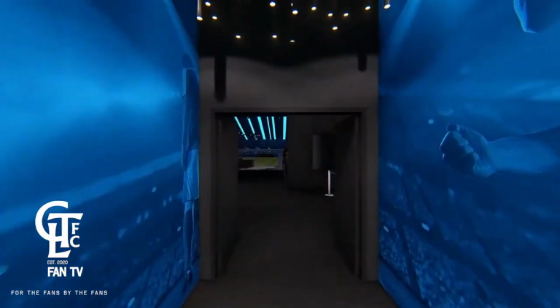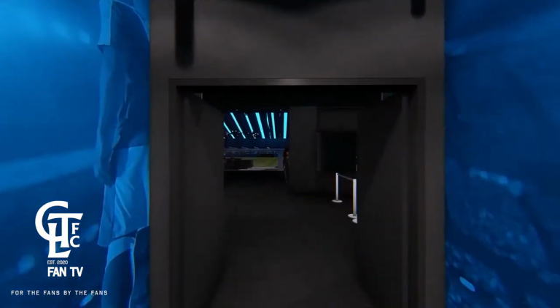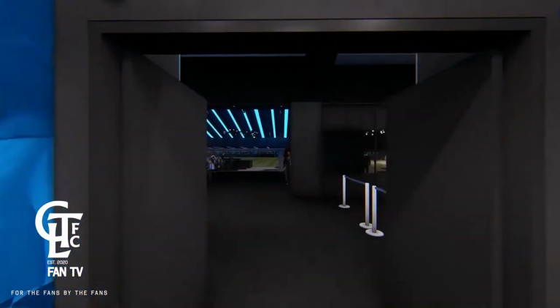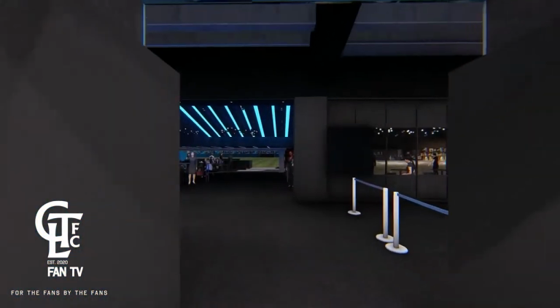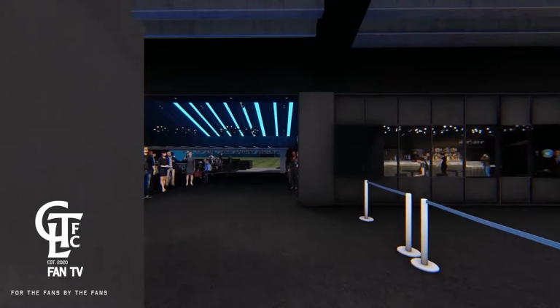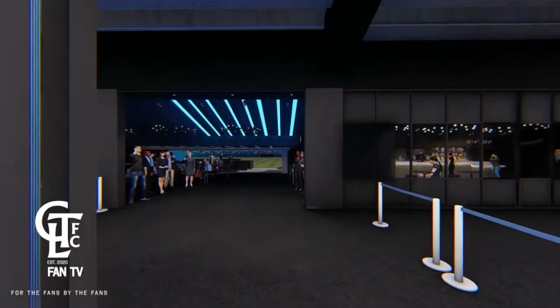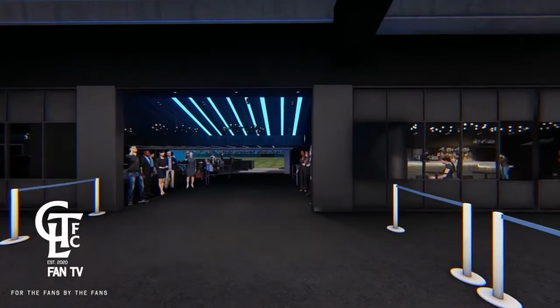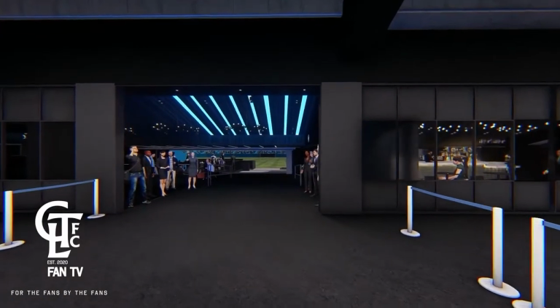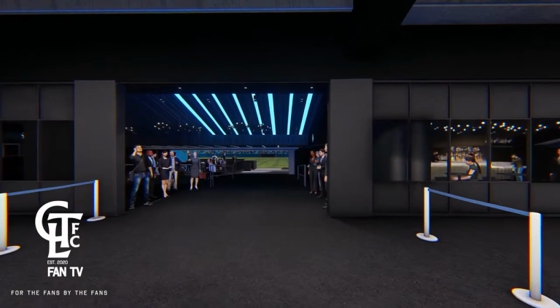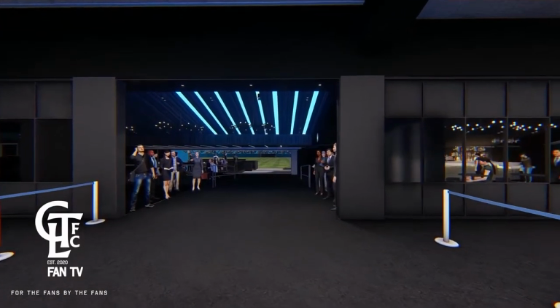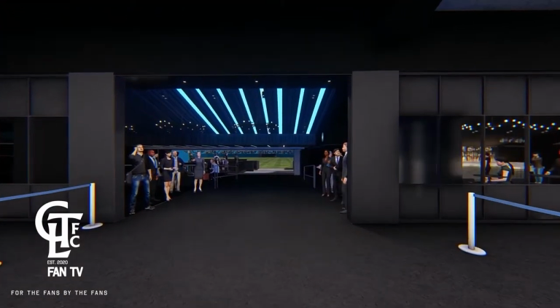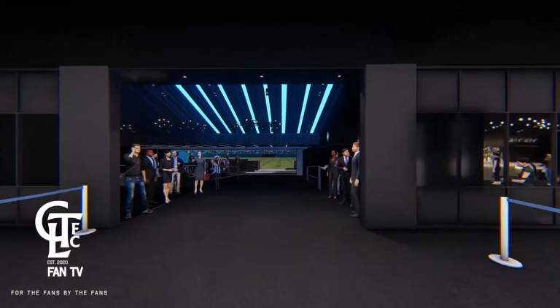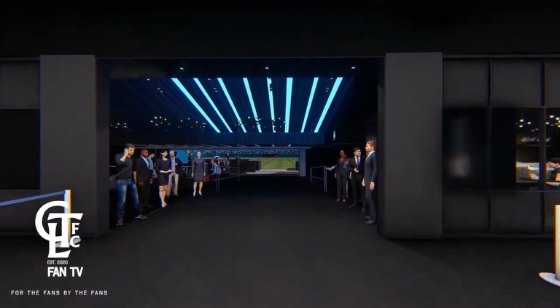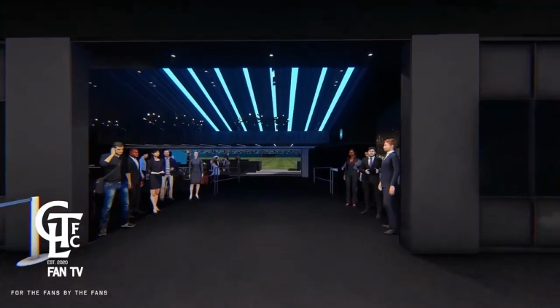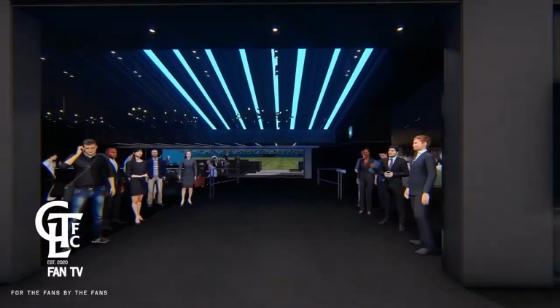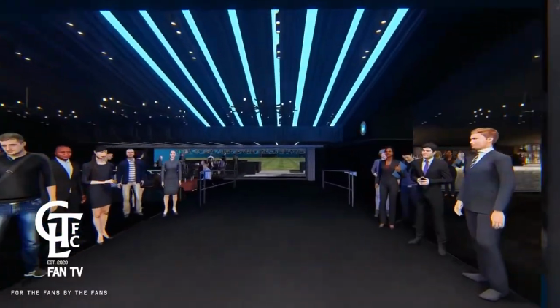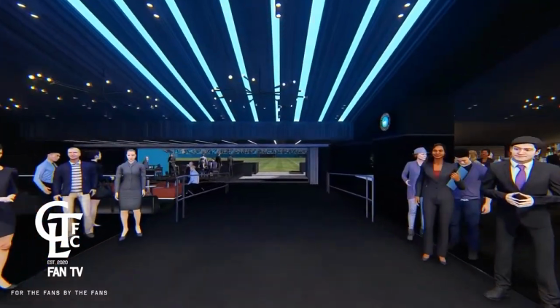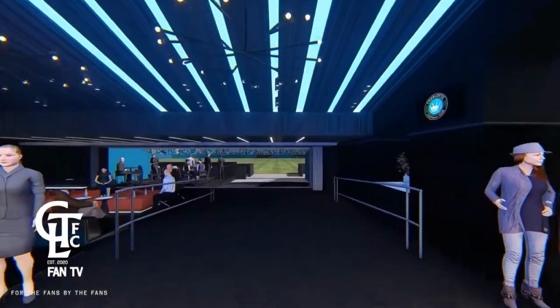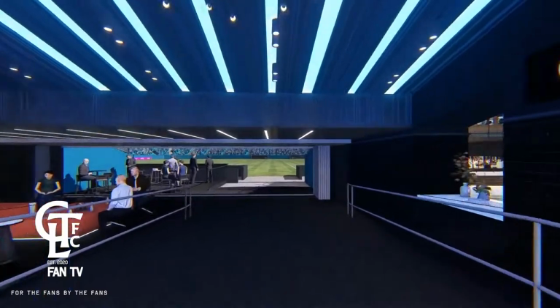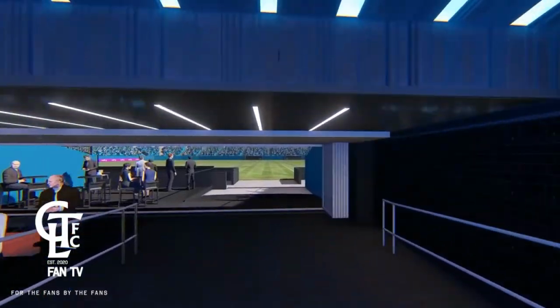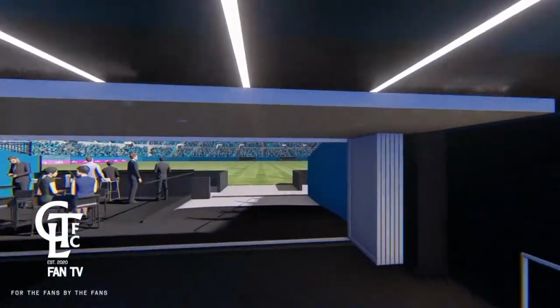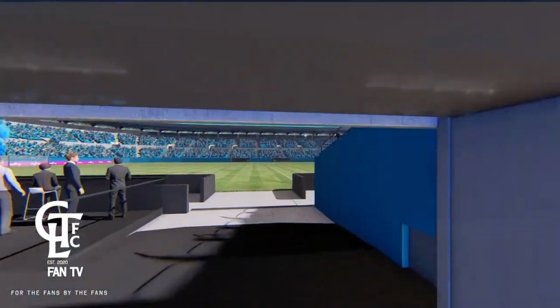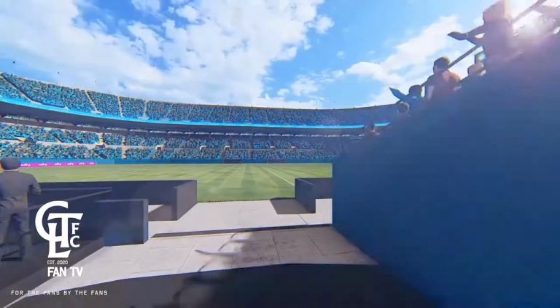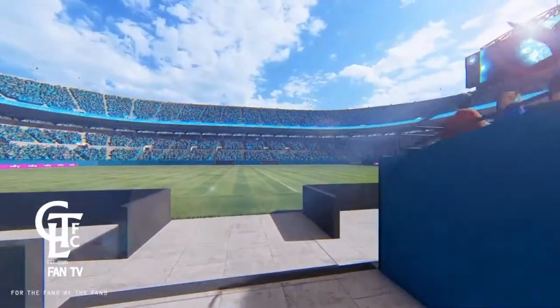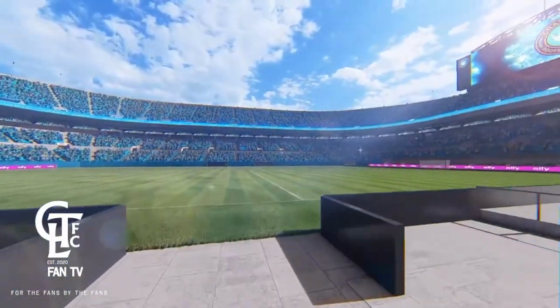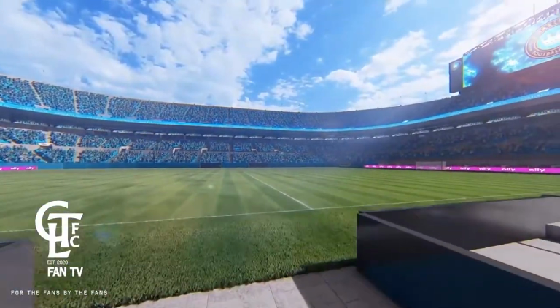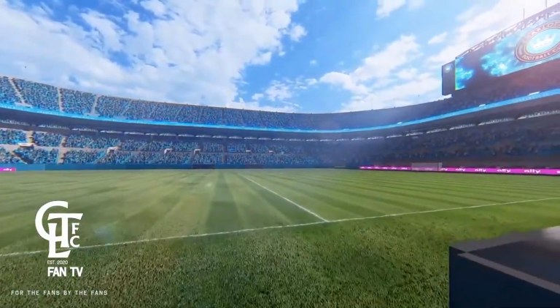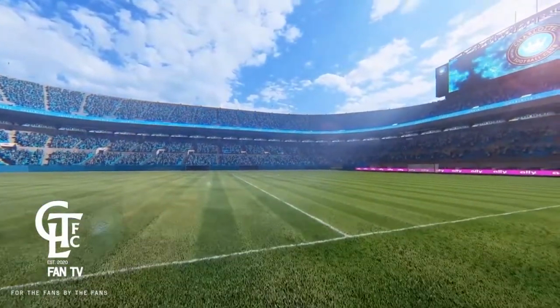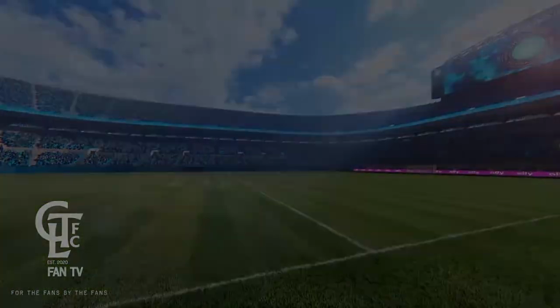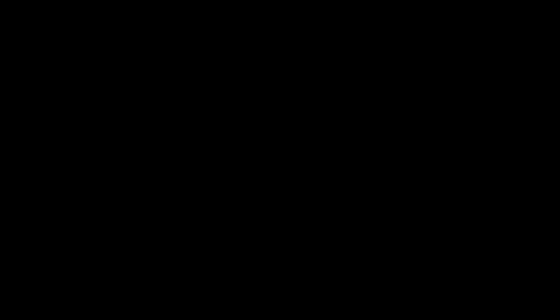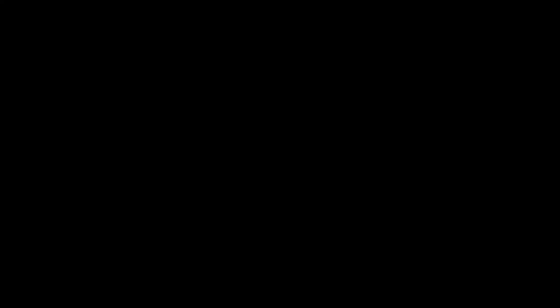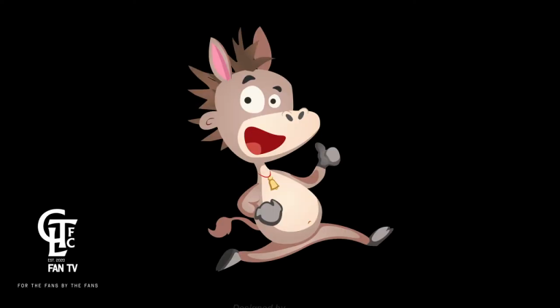All right, I'm leaving again — is that the Vault over to the right? Let's play some soccer — Charlotte FC, badass!